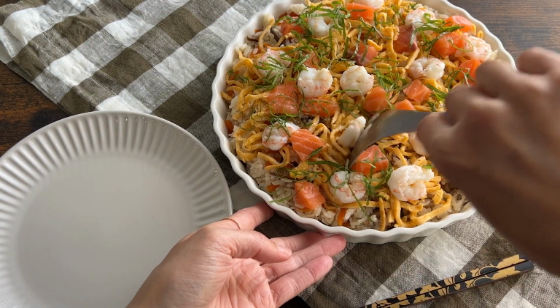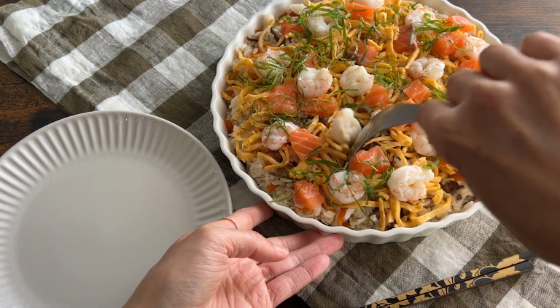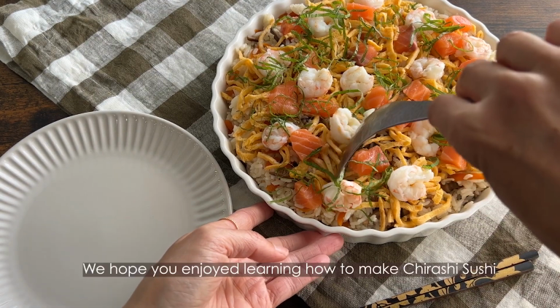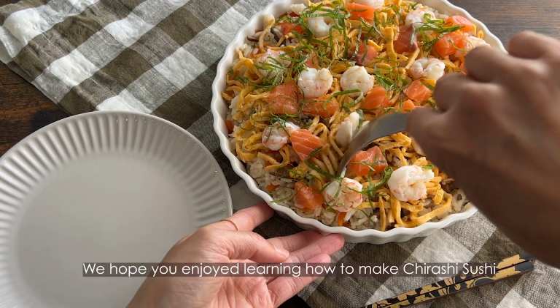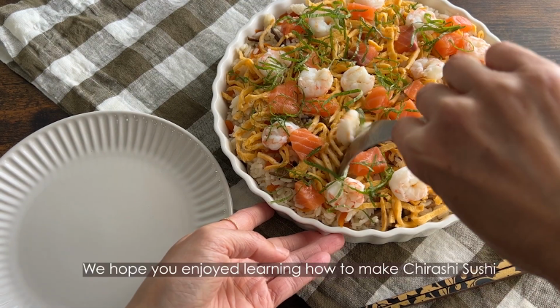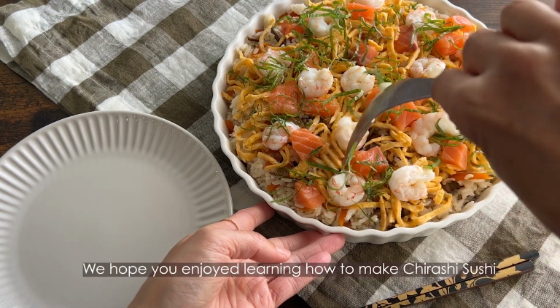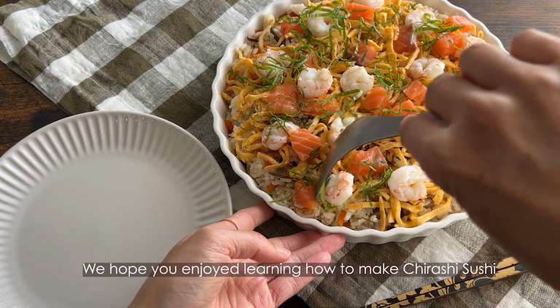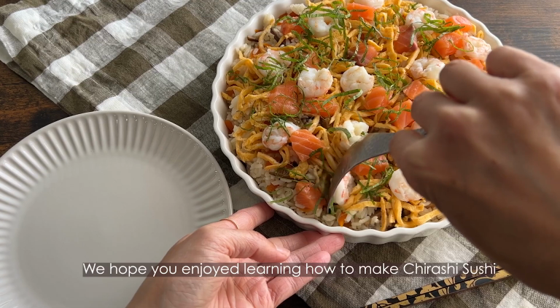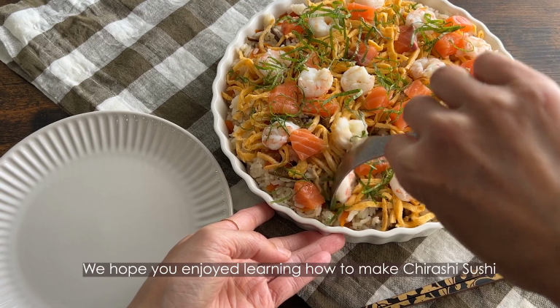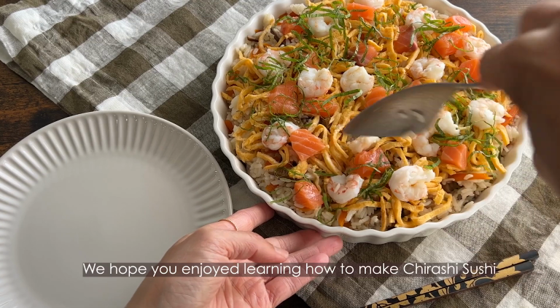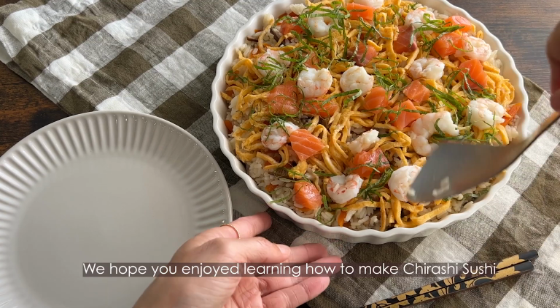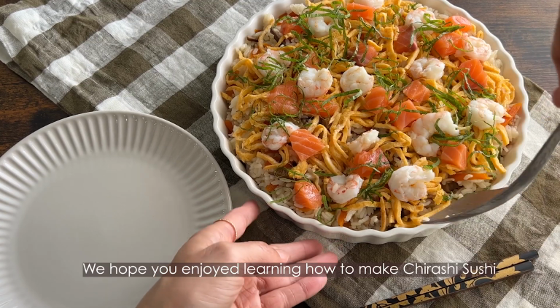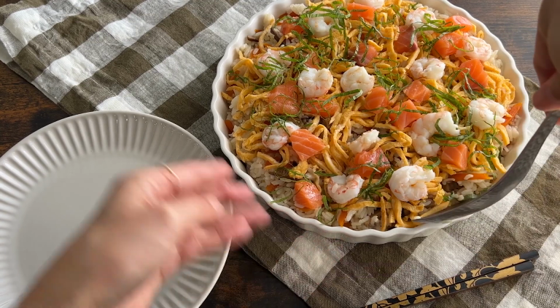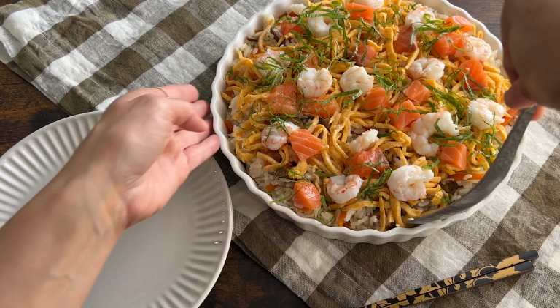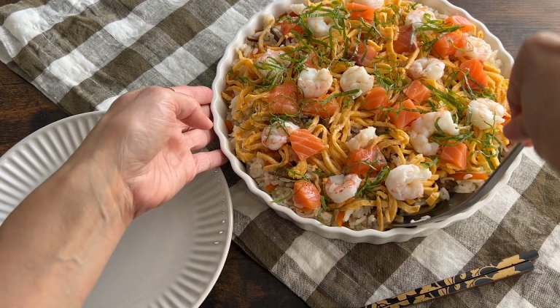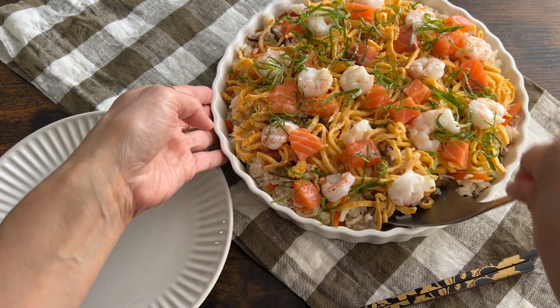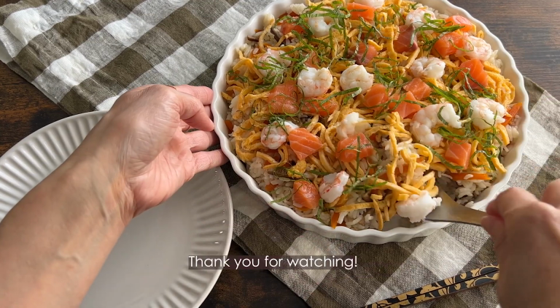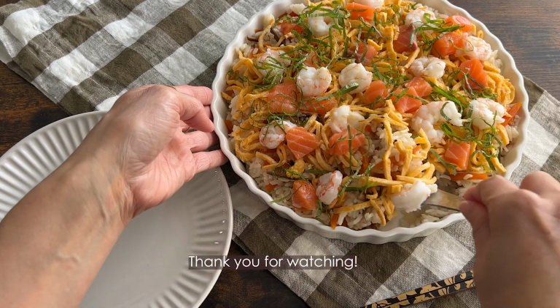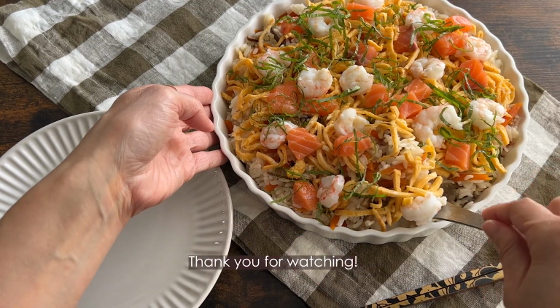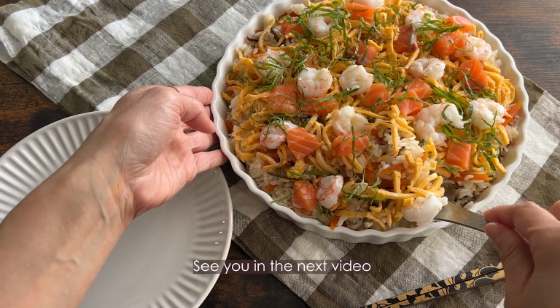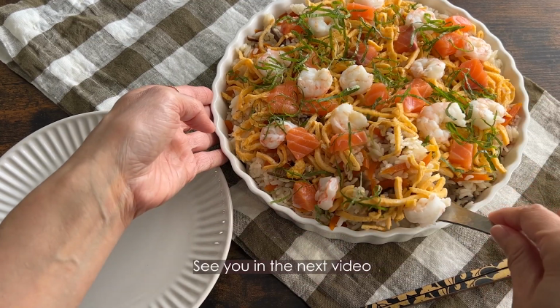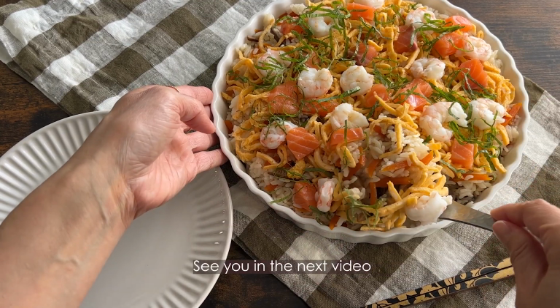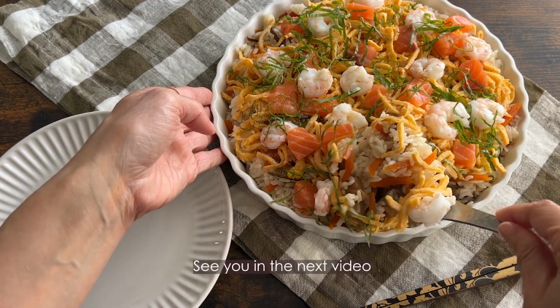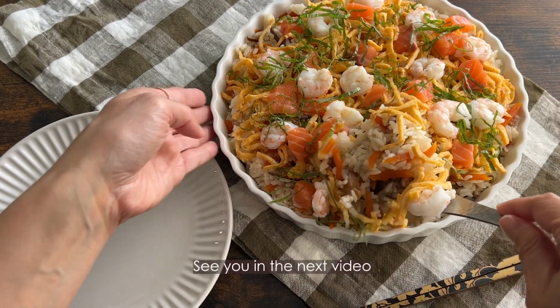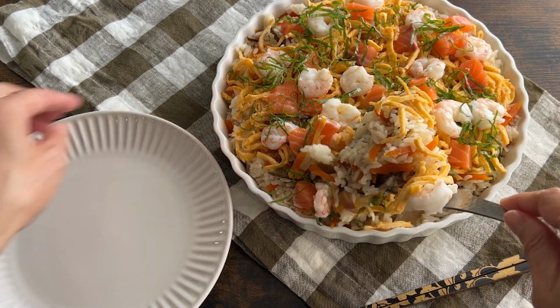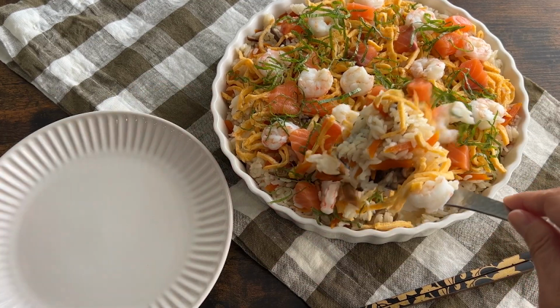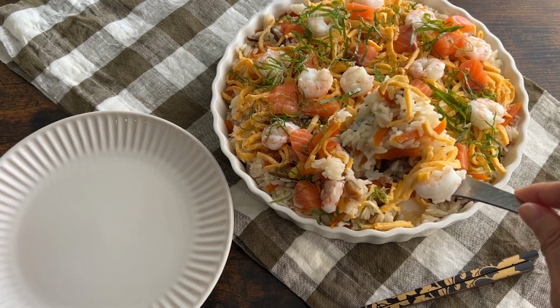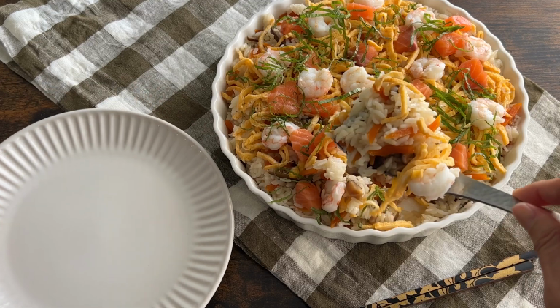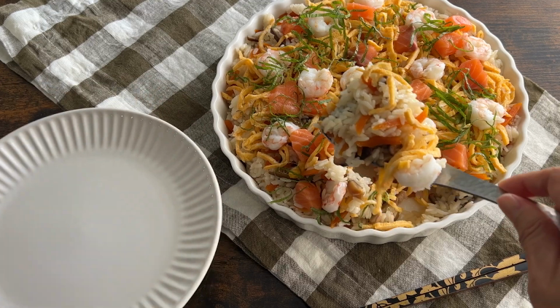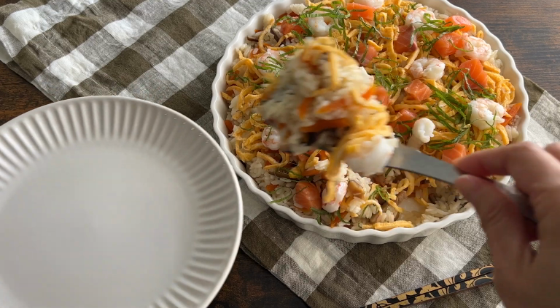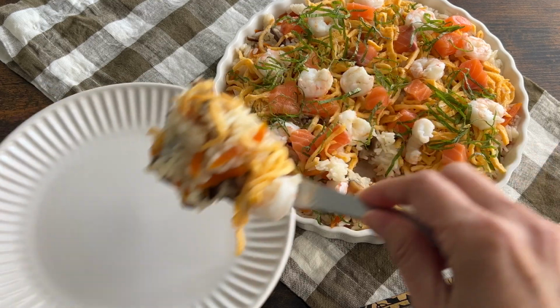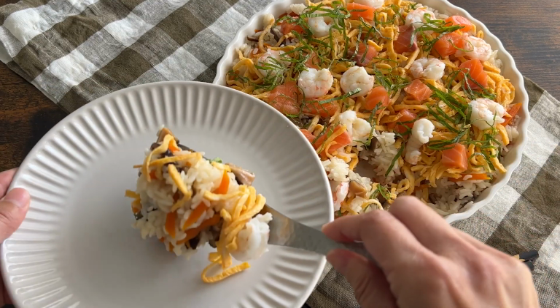We hope you enjoy learning how to make chirashi sushi. Thank you for watching — see you in the next video. Bye!